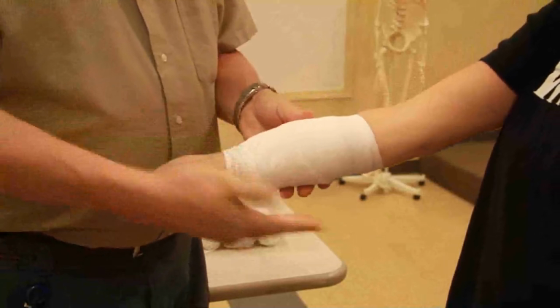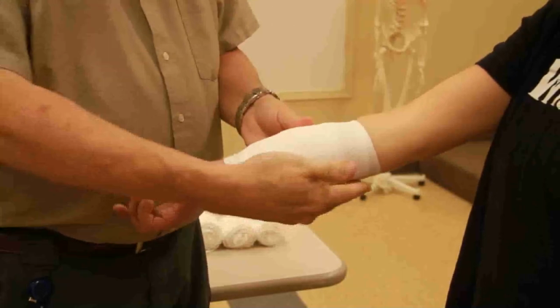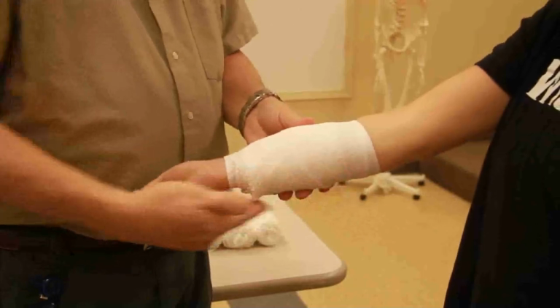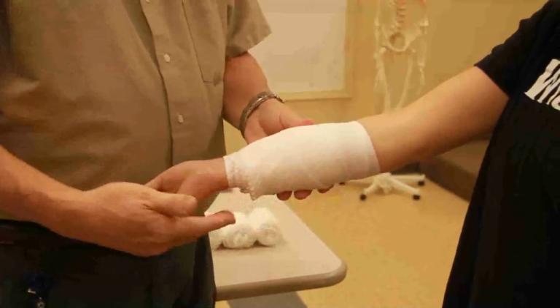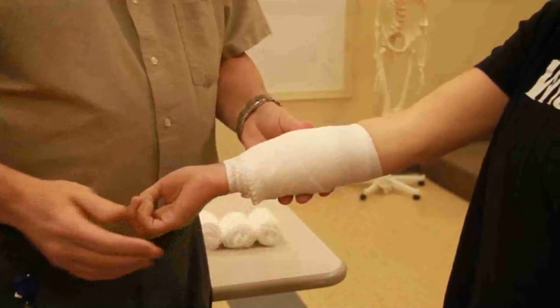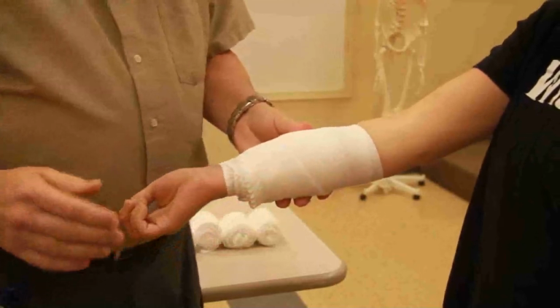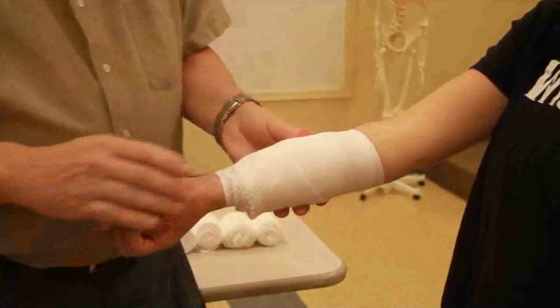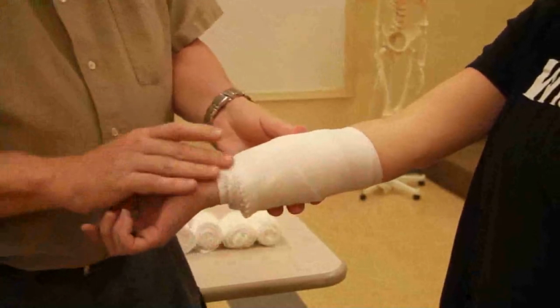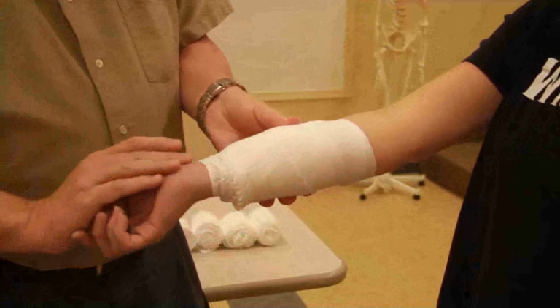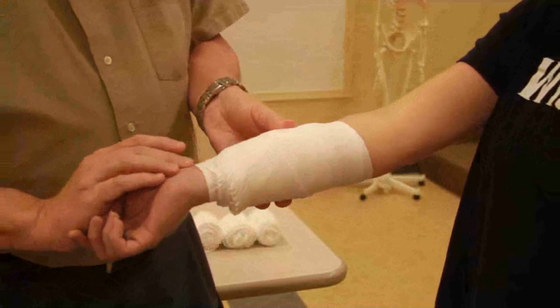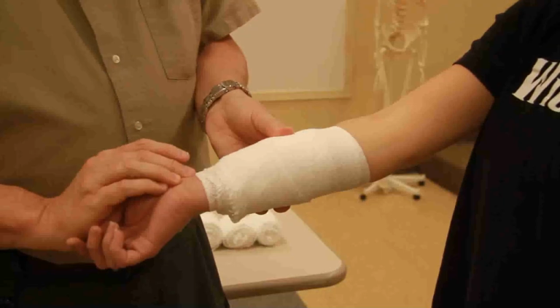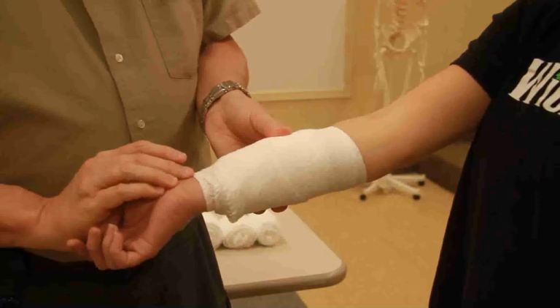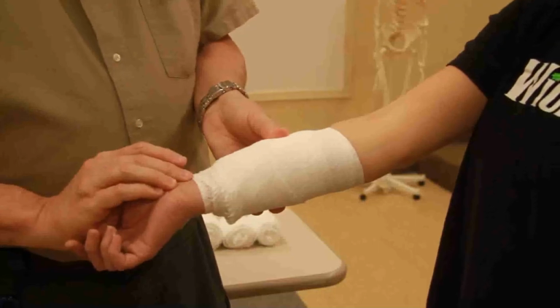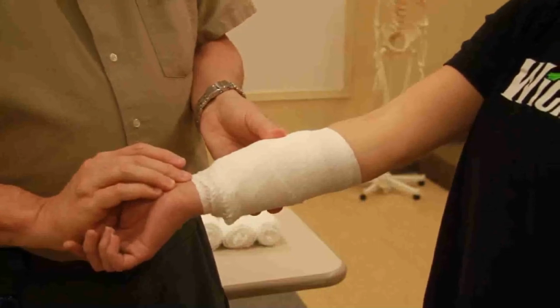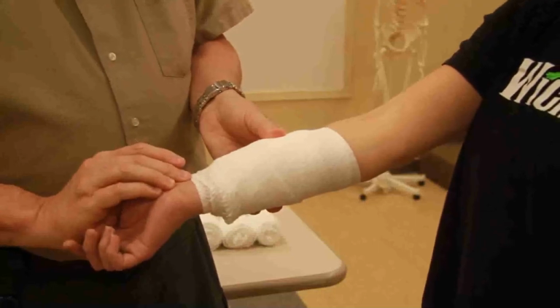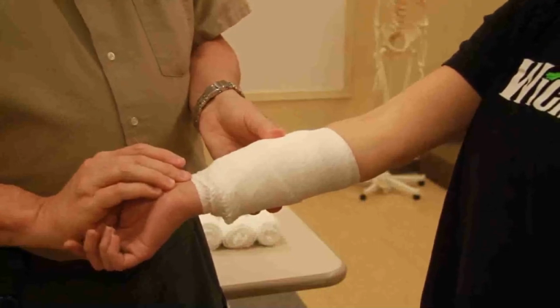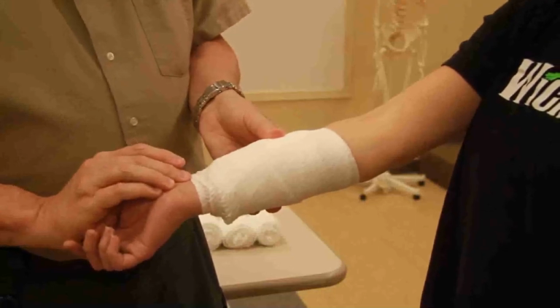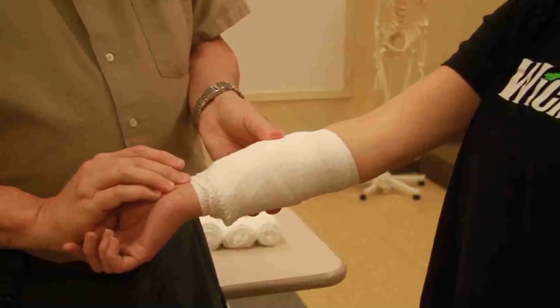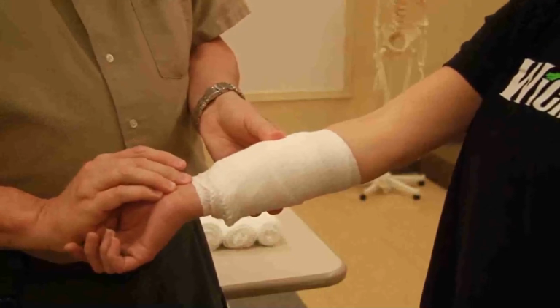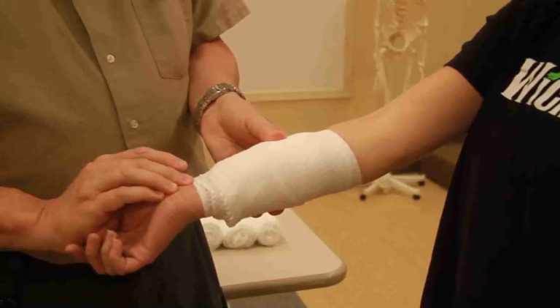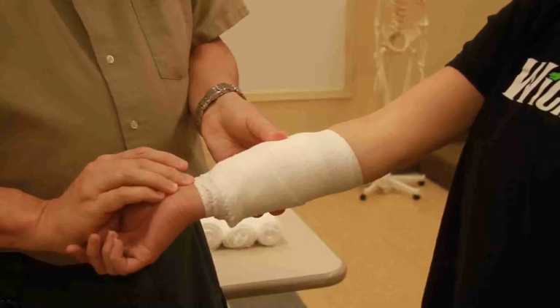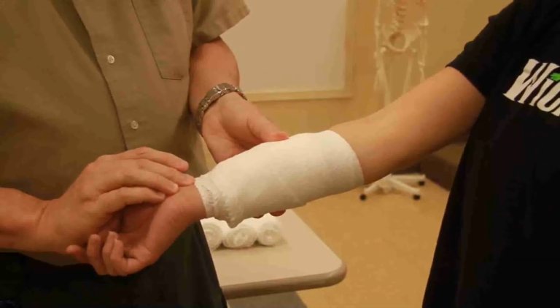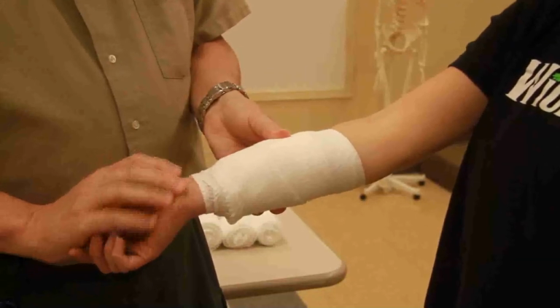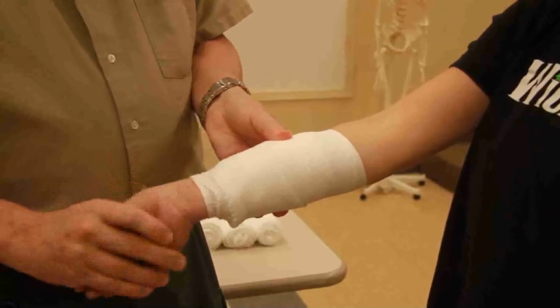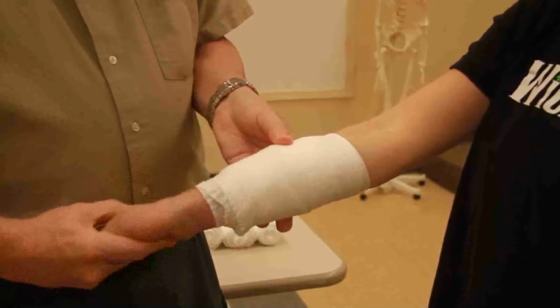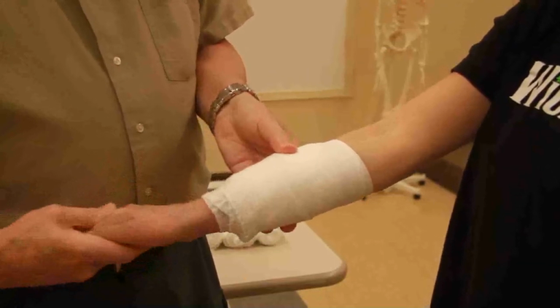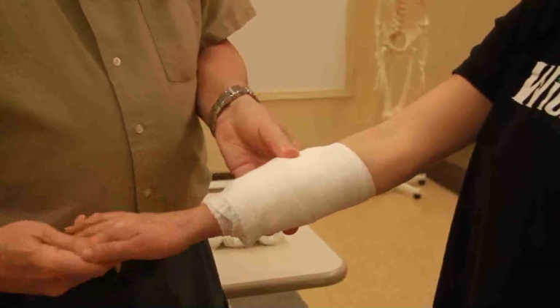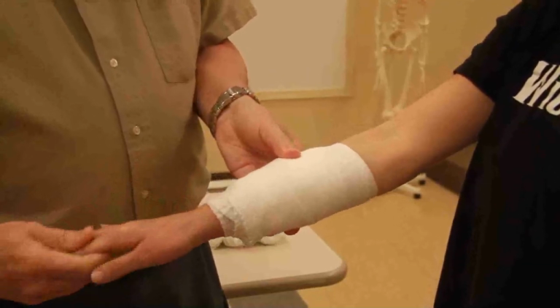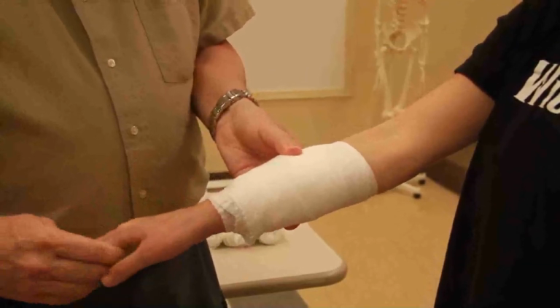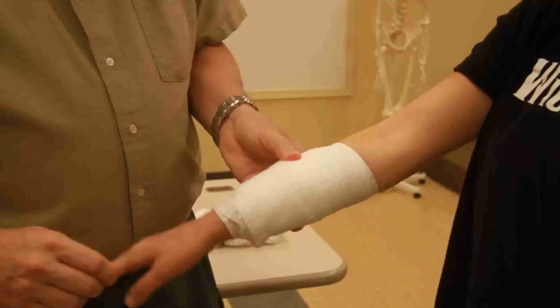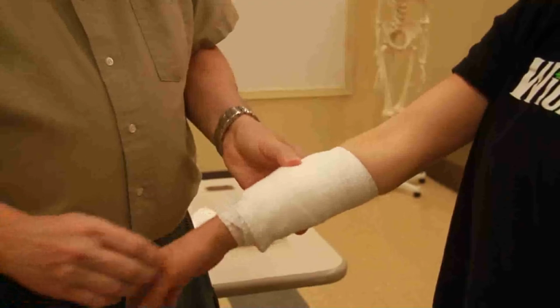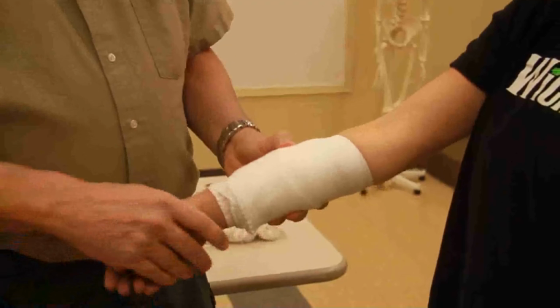Now I'll tape and tie and tuck. I want to make sure that I have a good pulse here, and I want to make sure I got a capillary refill here.